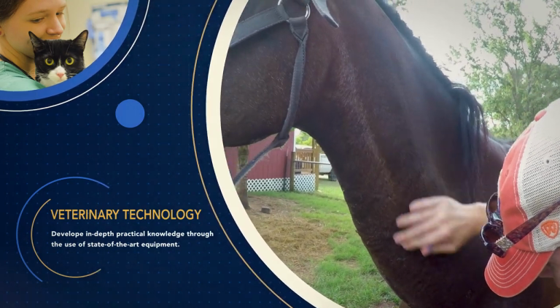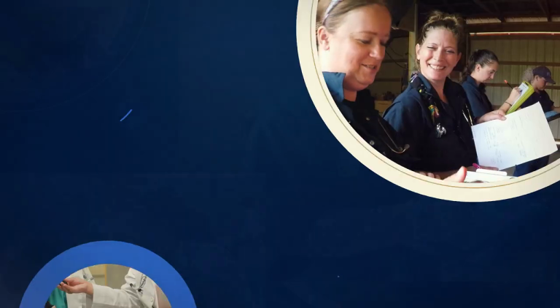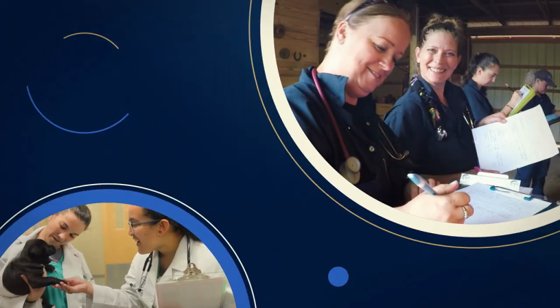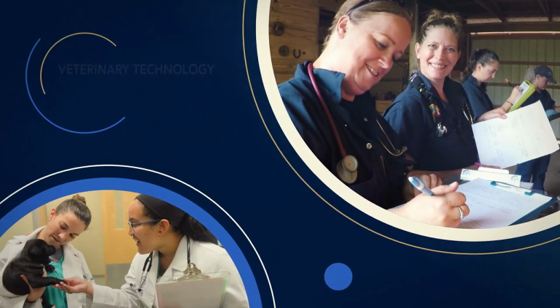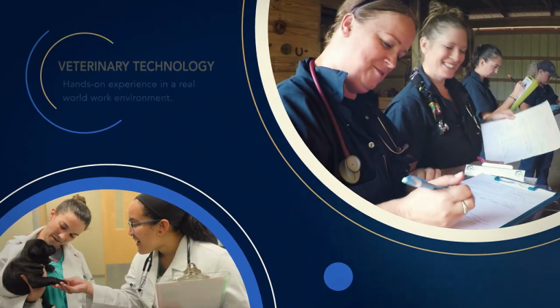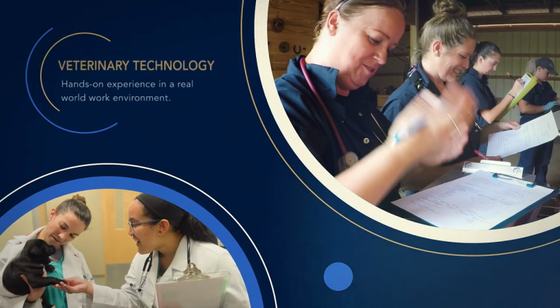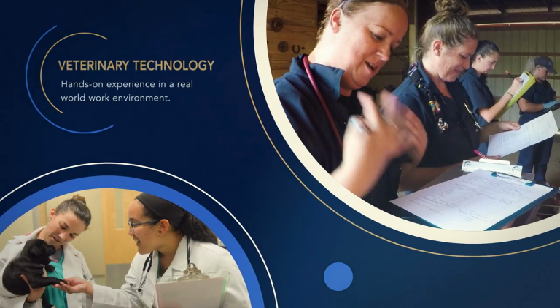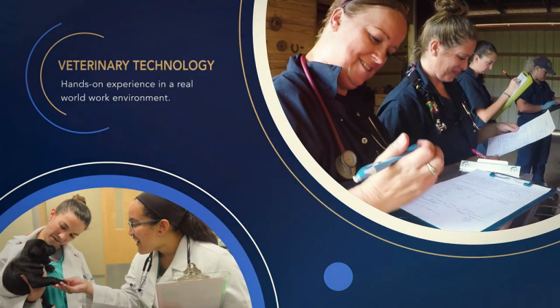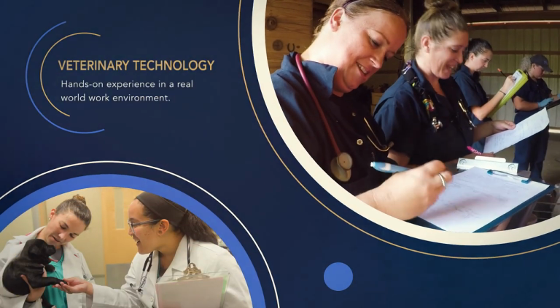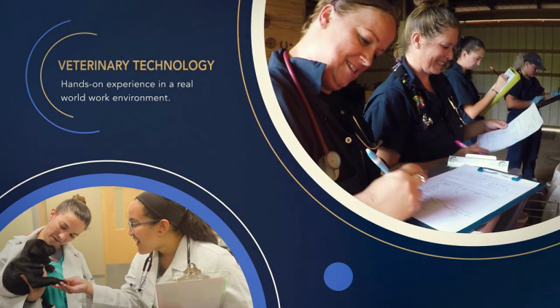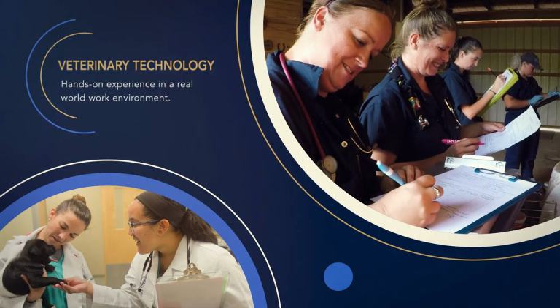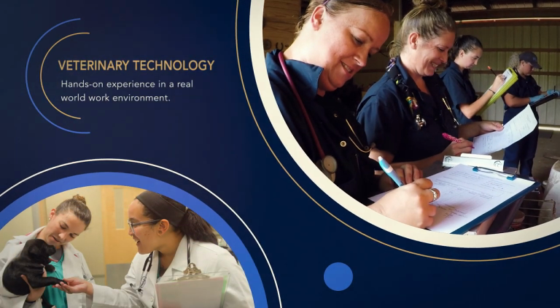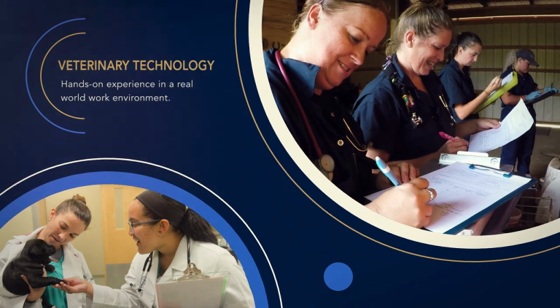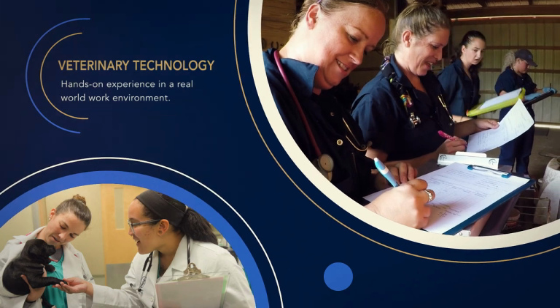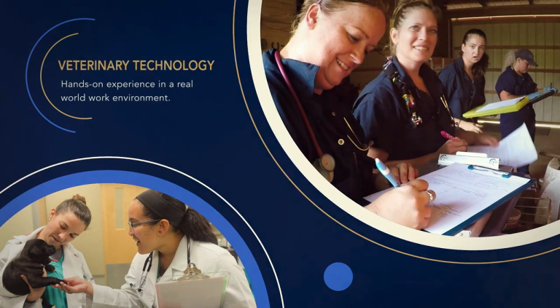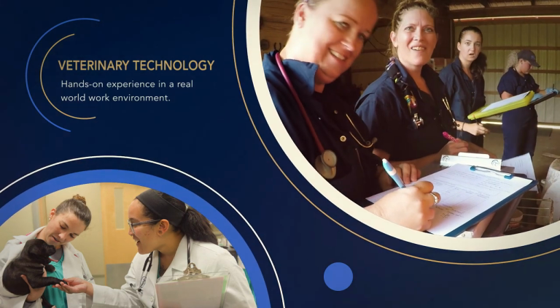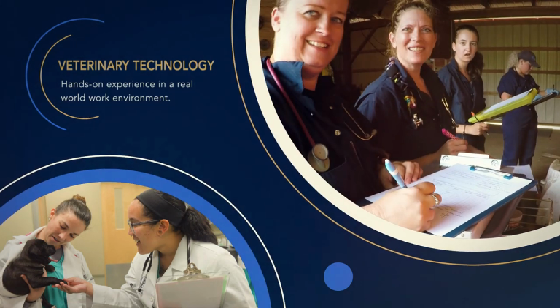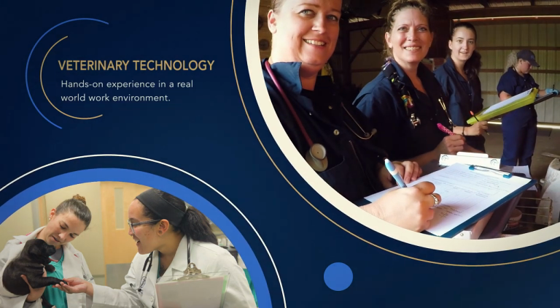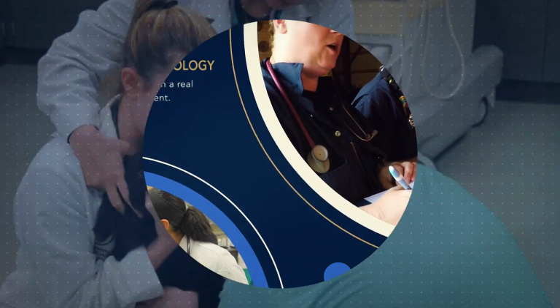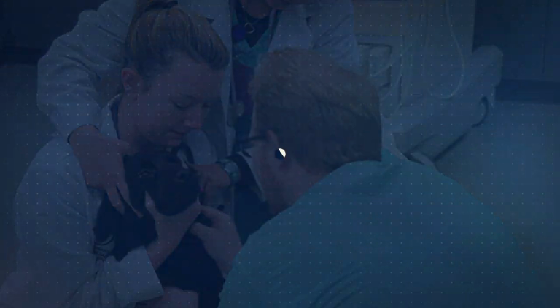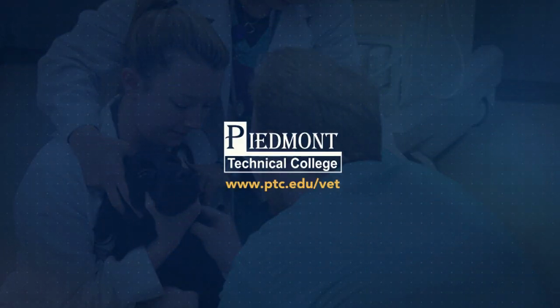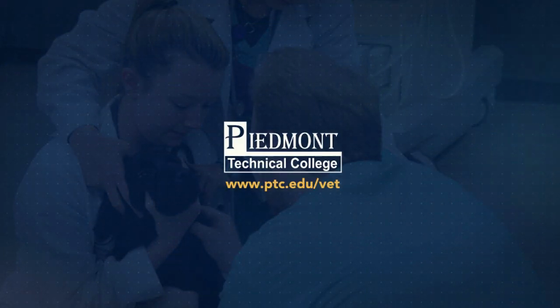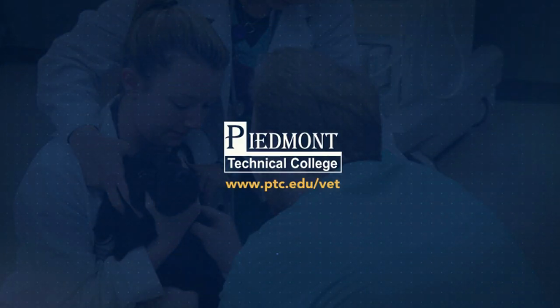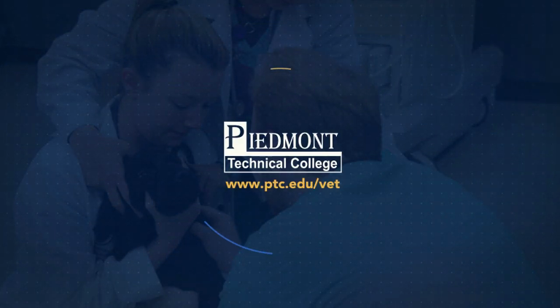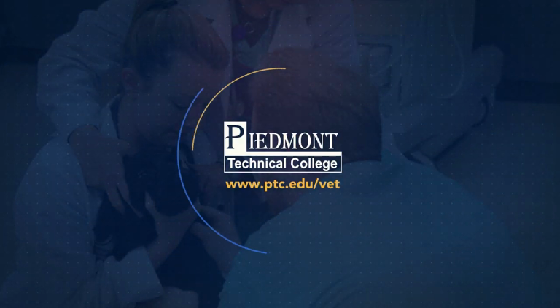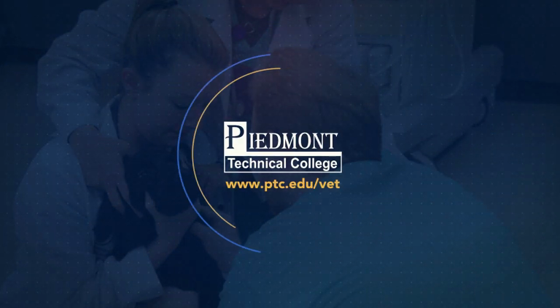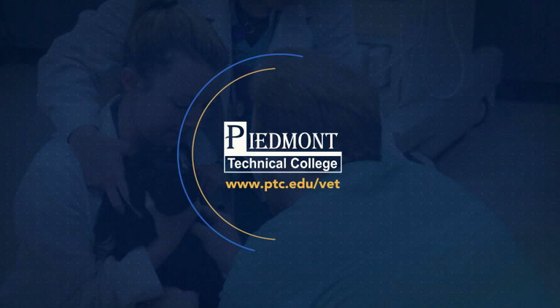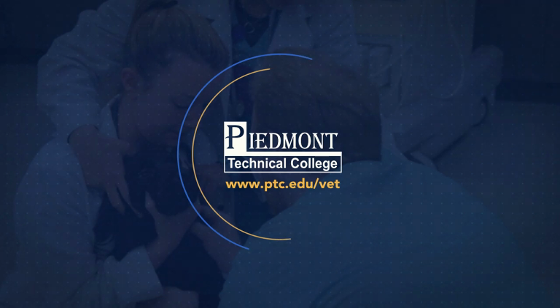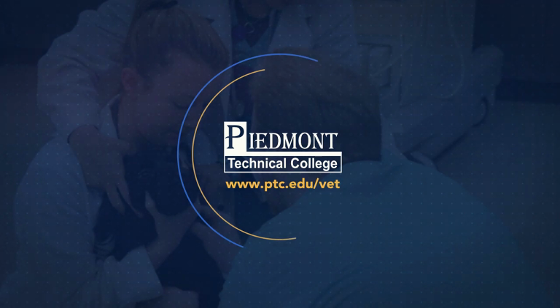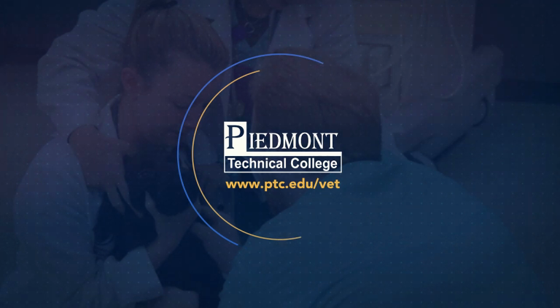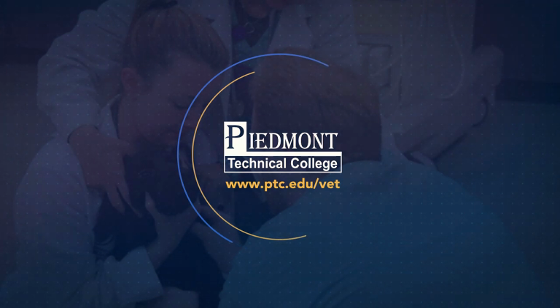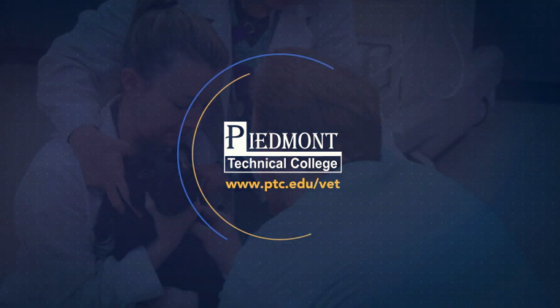Through our program, you'll work with a local animal shelter to learn about different breeds and behaviors of various animals. Get started today at ptc.edu. Careers start here. Piedmont Tech.